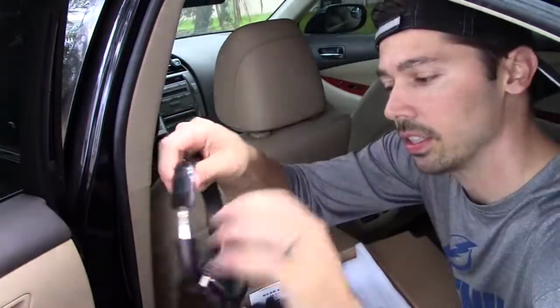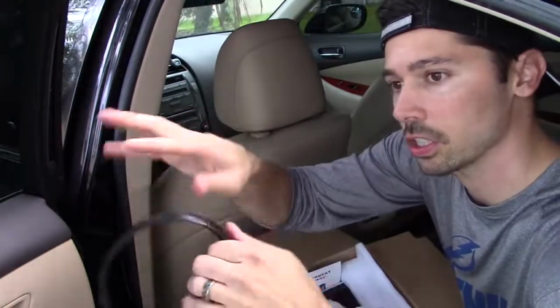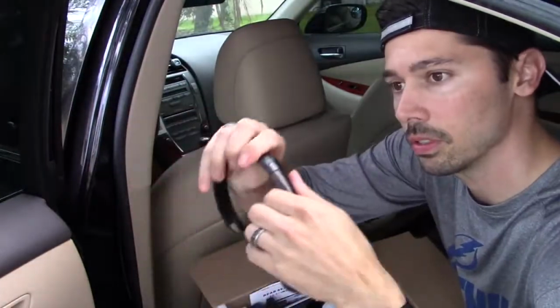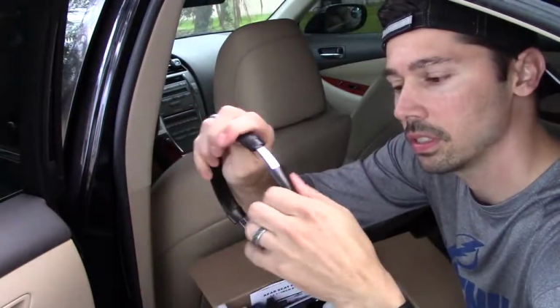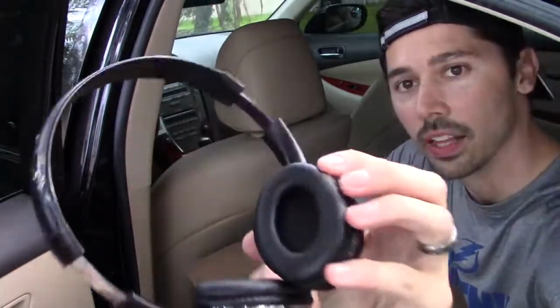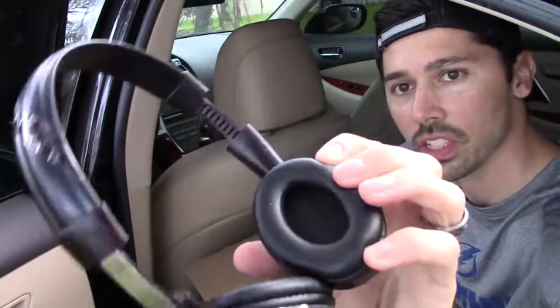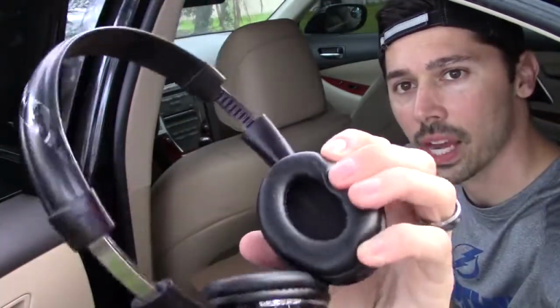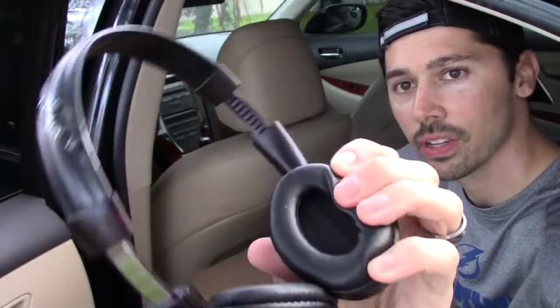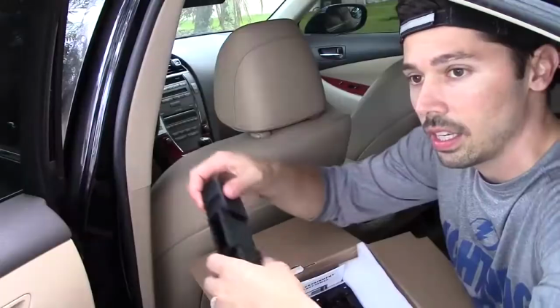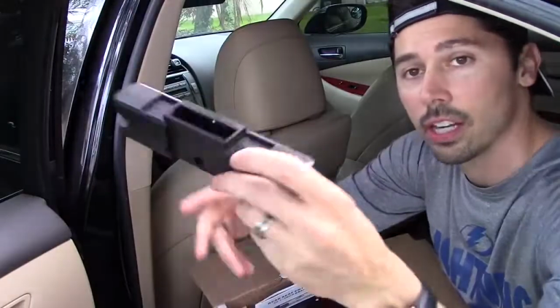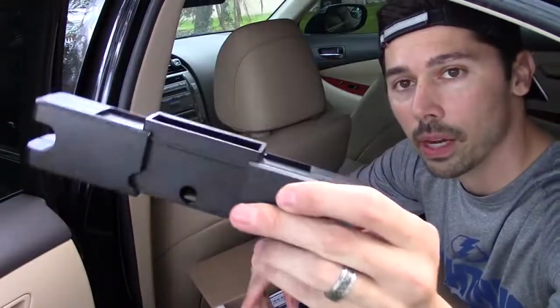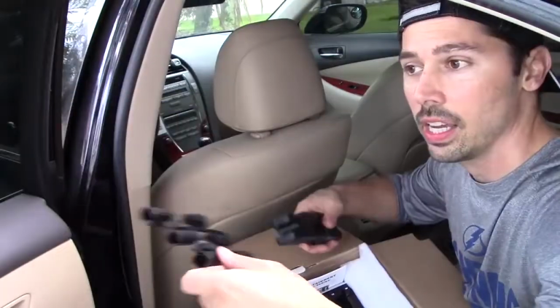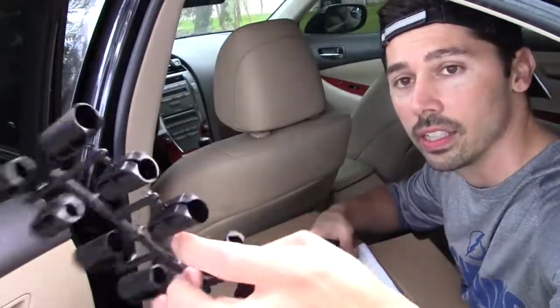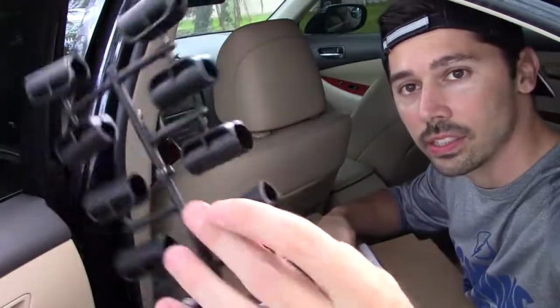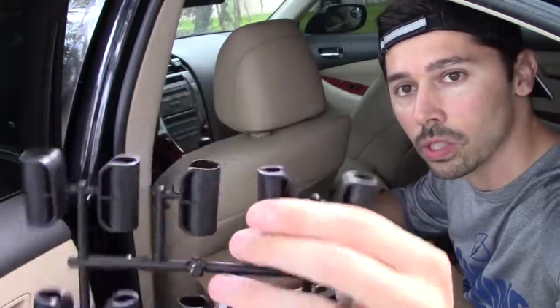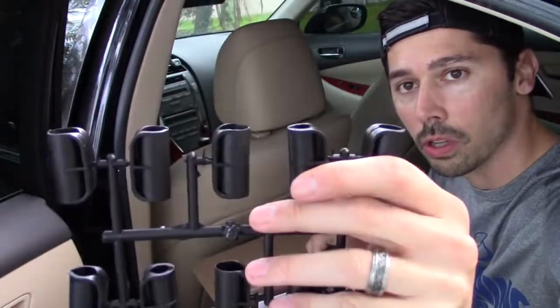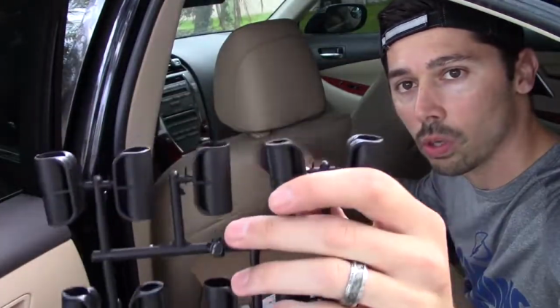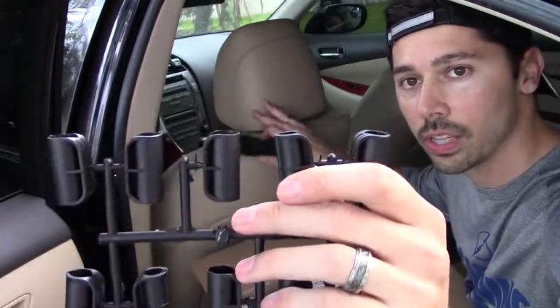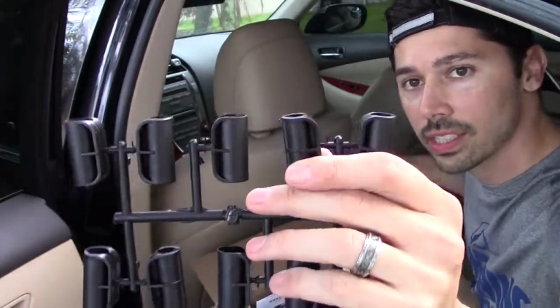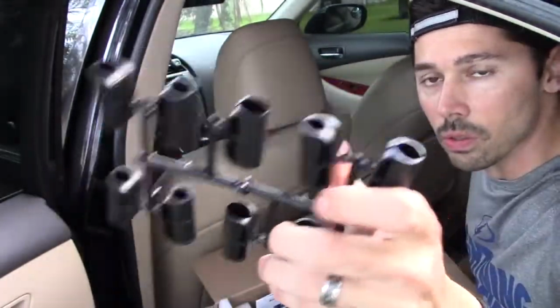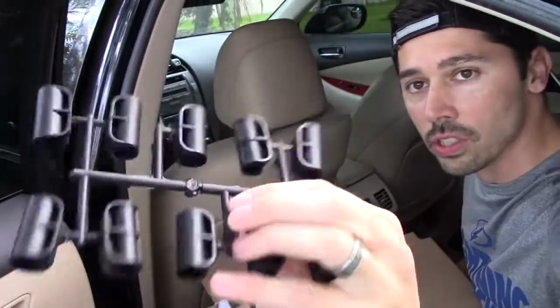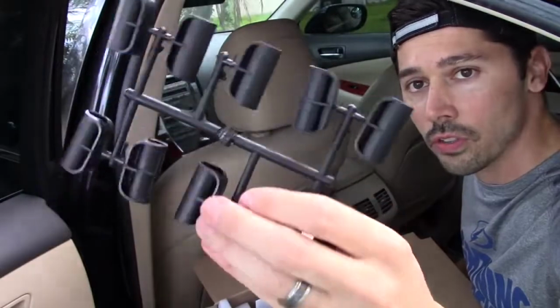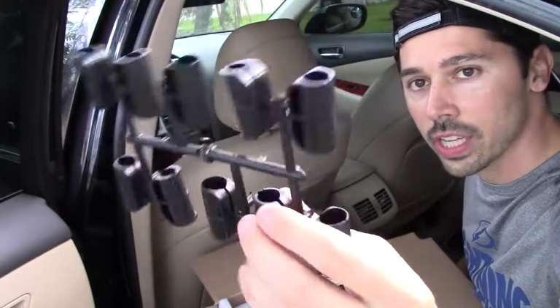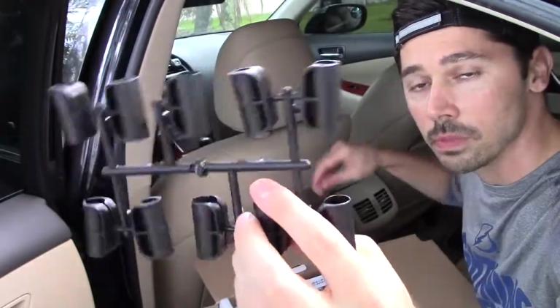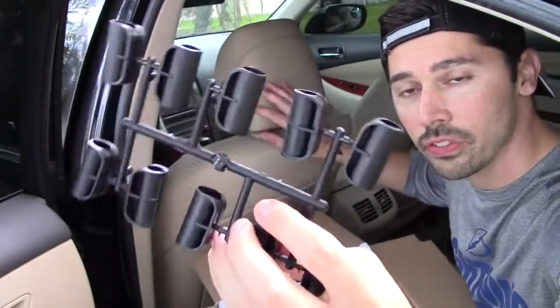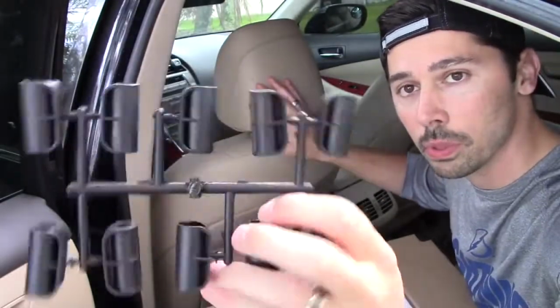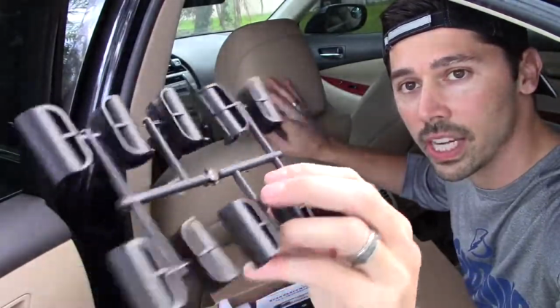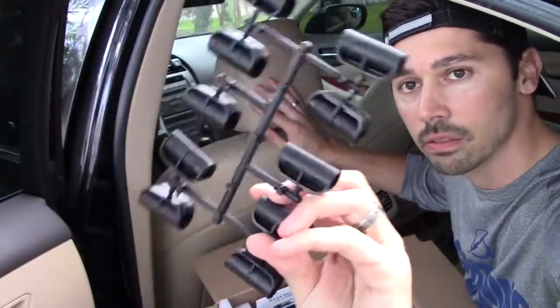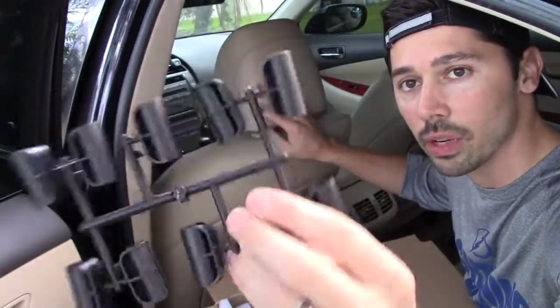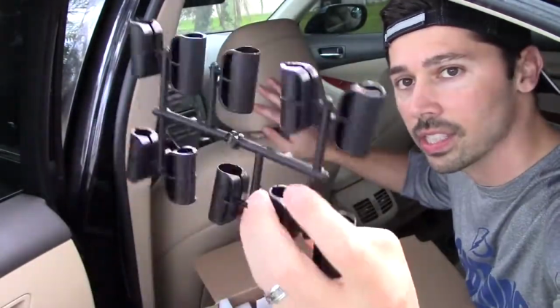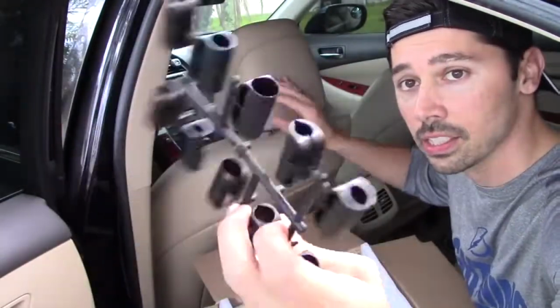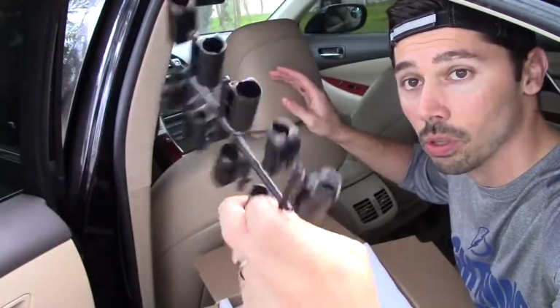The headsets are adjustable and have leather padding. Here's the mount — this goes onto the poles on the headrest. This is a universal kit that should fit pretty much any headrest that has the poles.